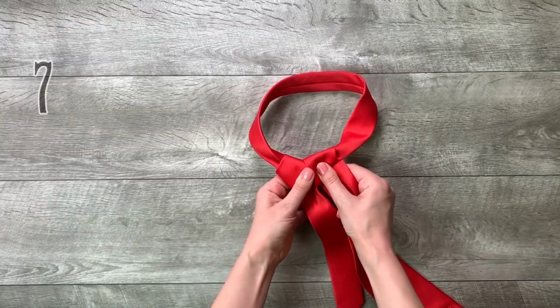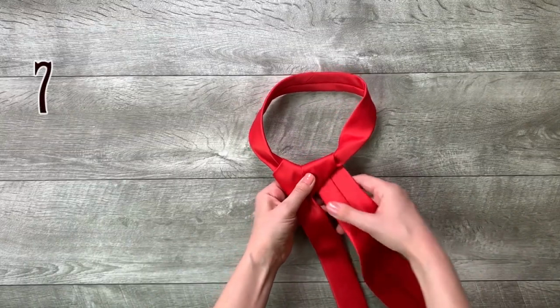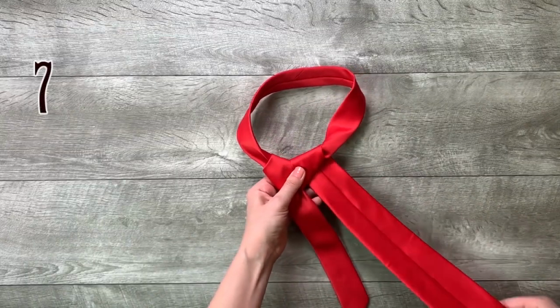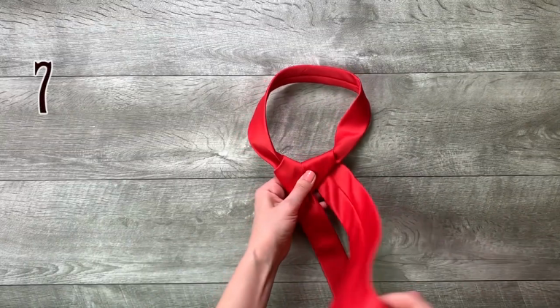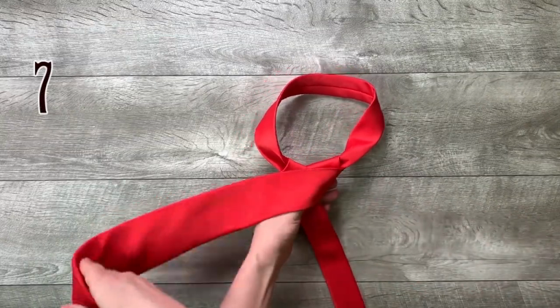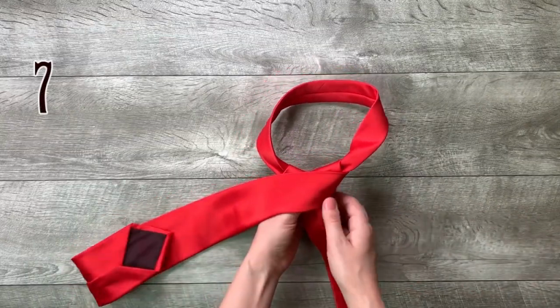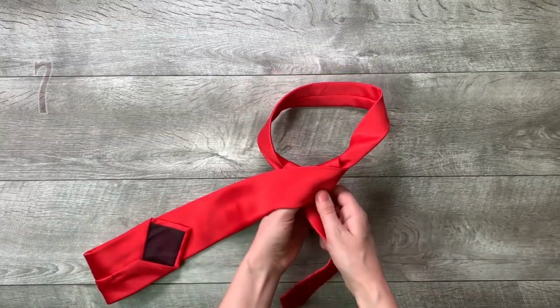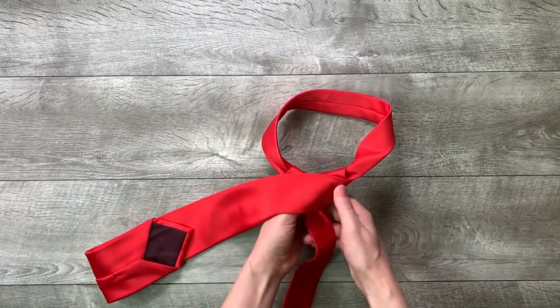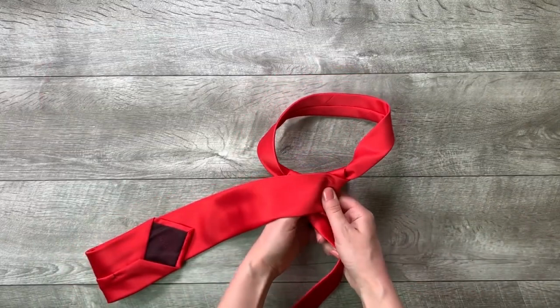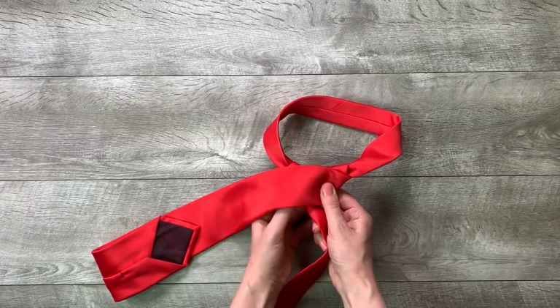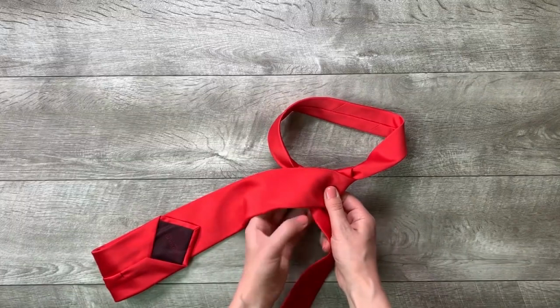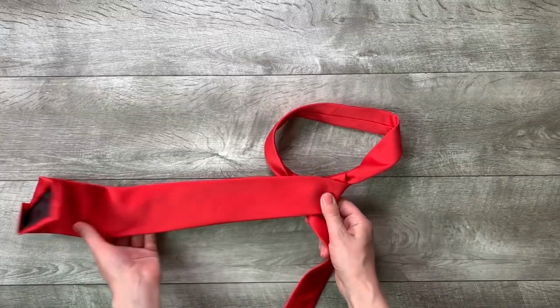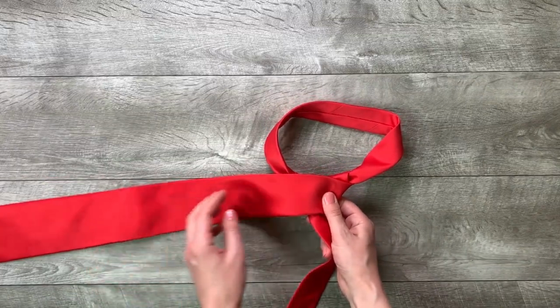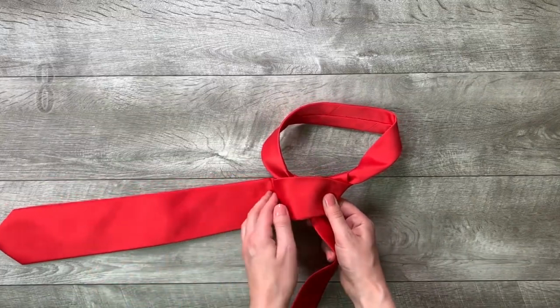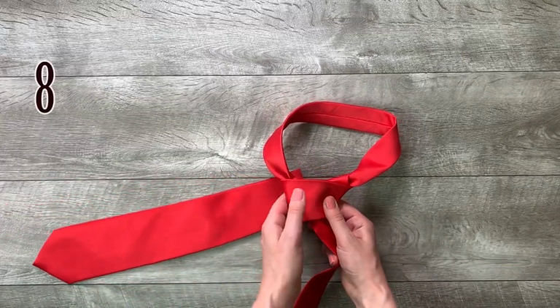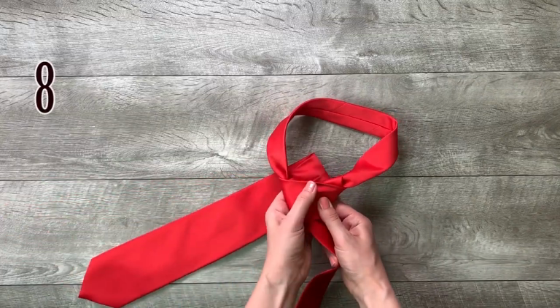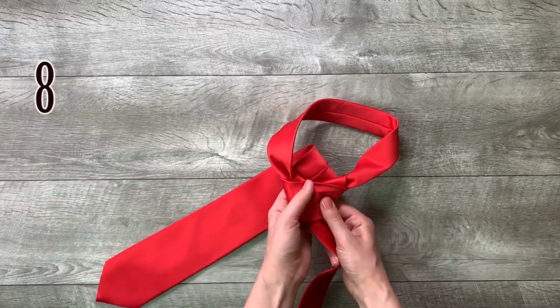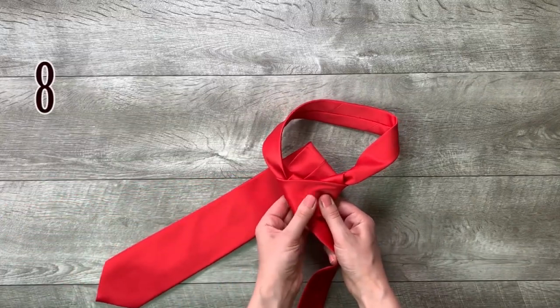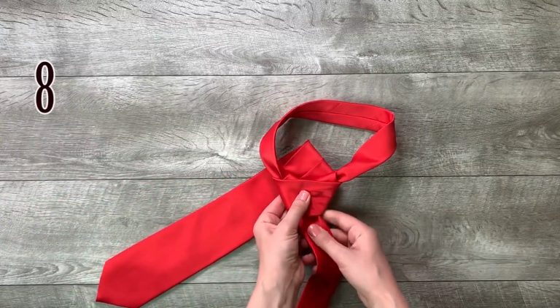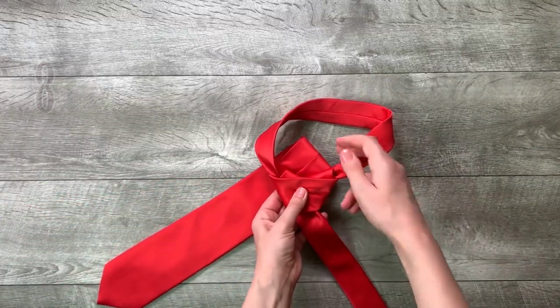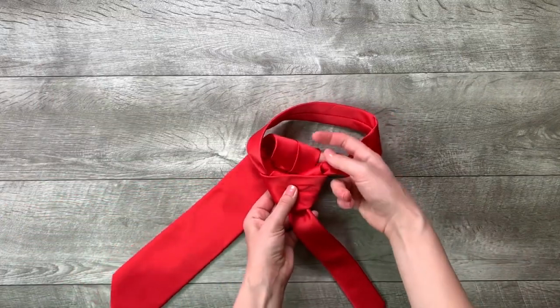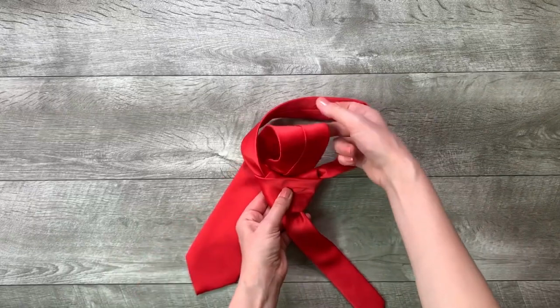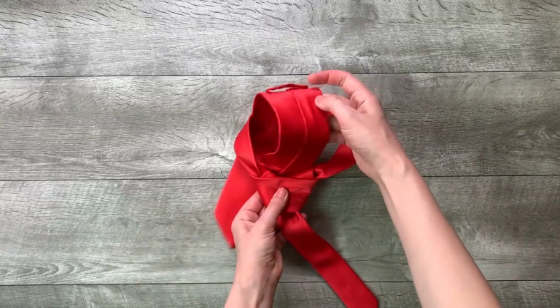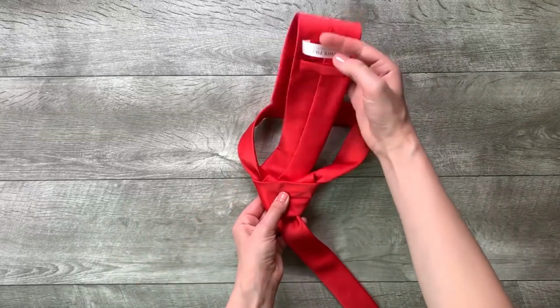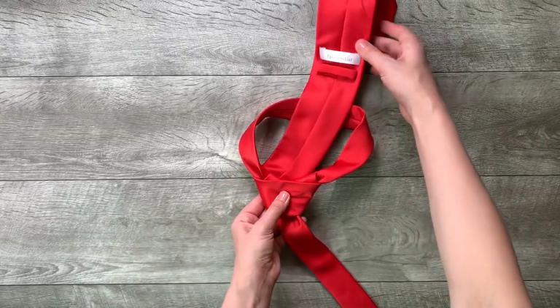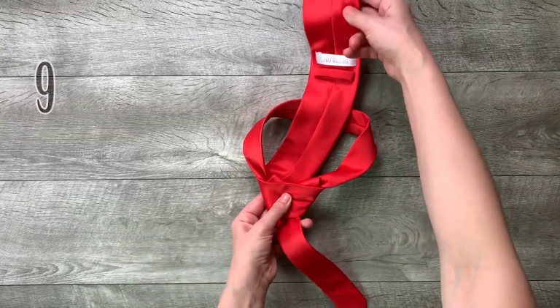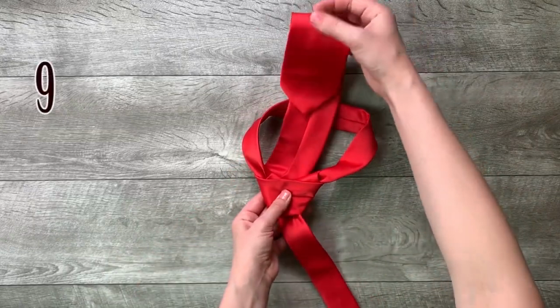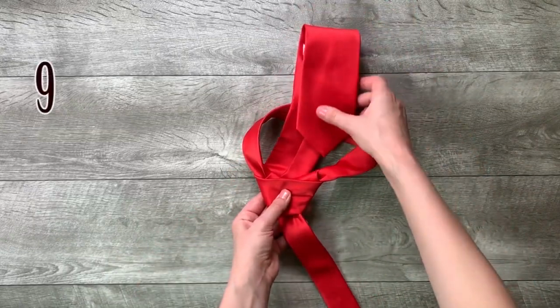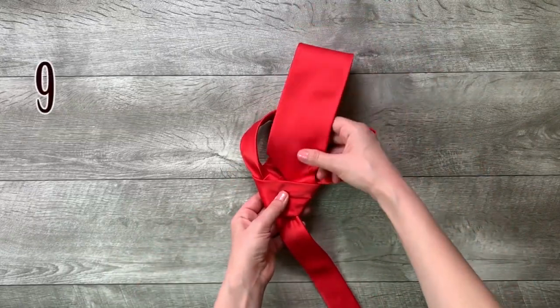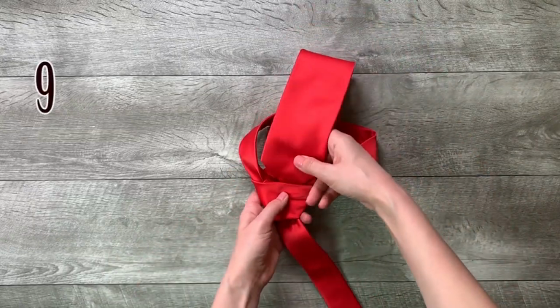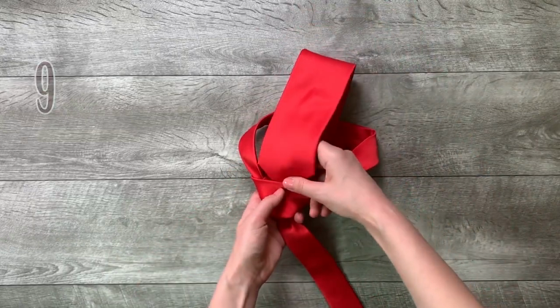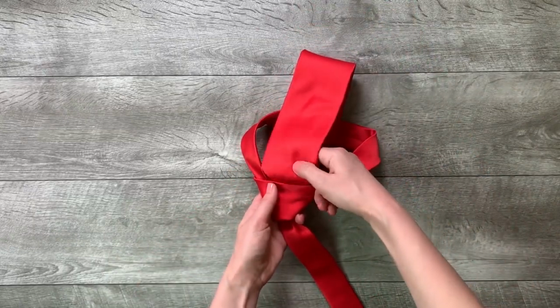Step 7: move it across the front to the left. Step 8: move it up into the neck loop from underneath. Step 9: move it down through the loop you've just created in the front.